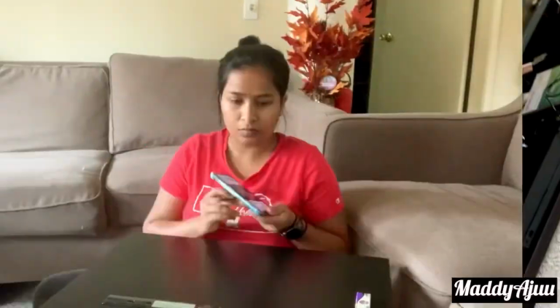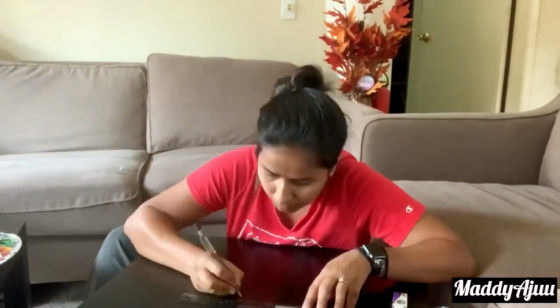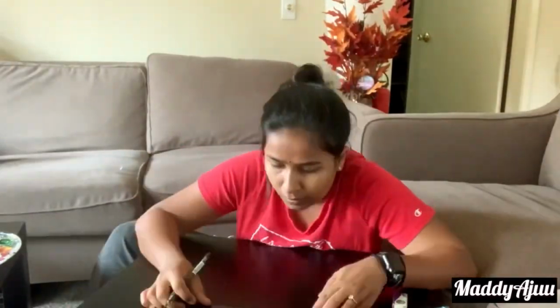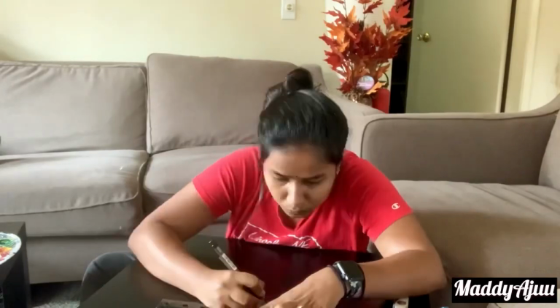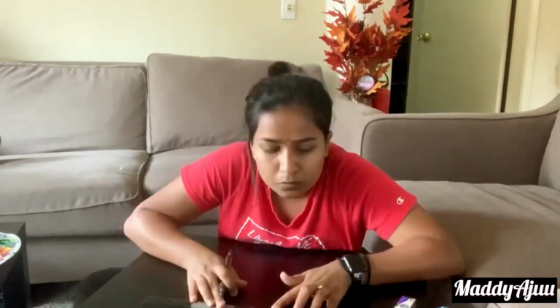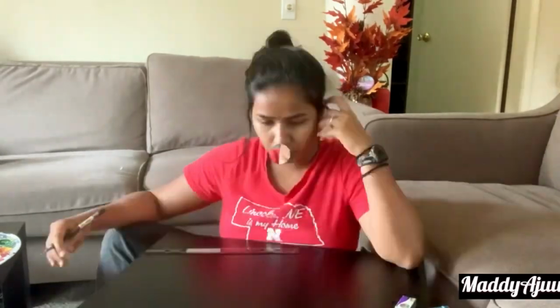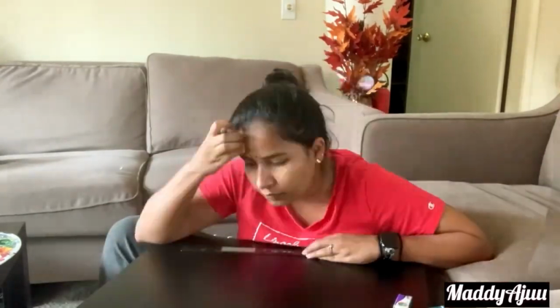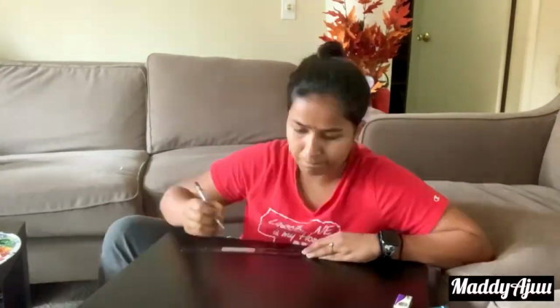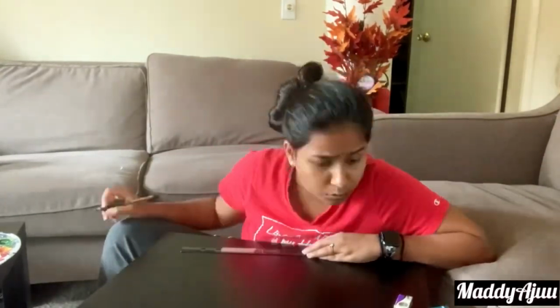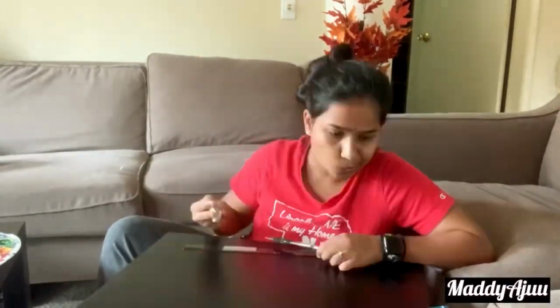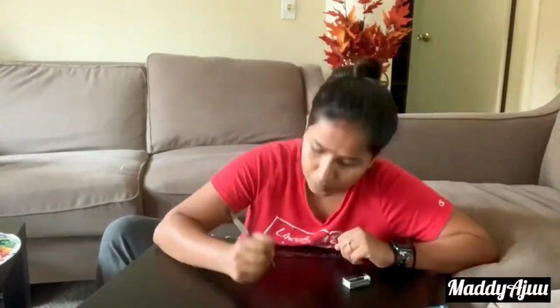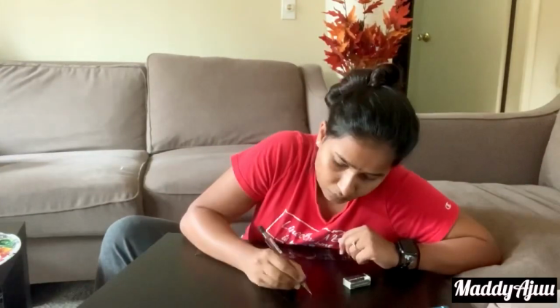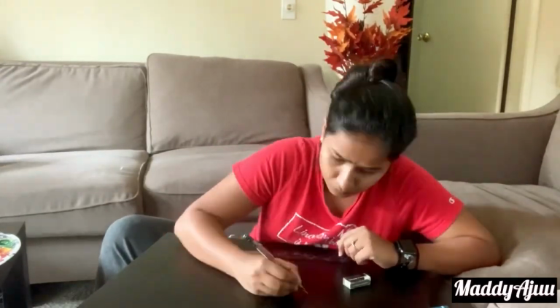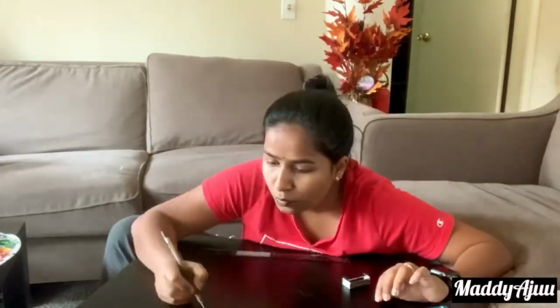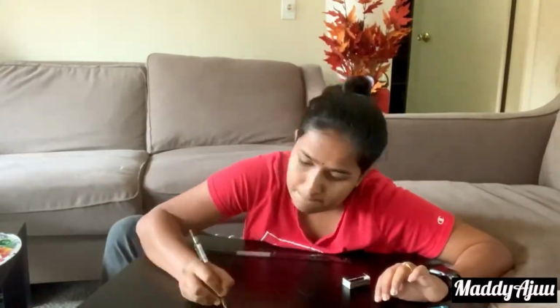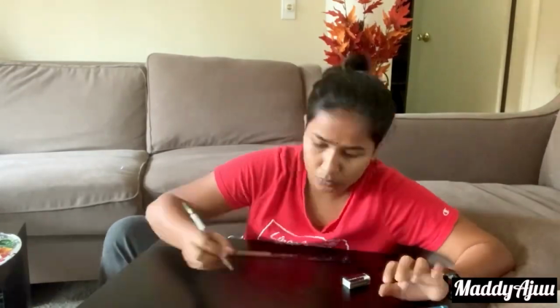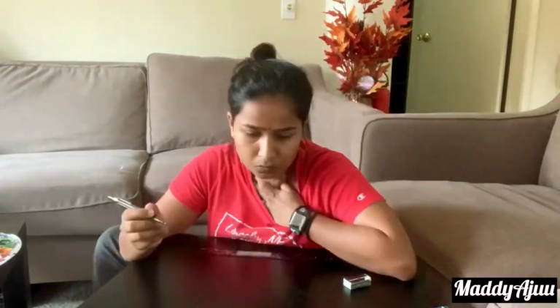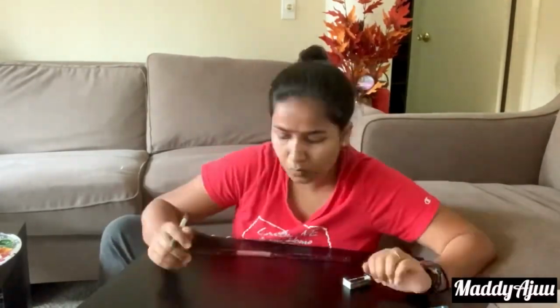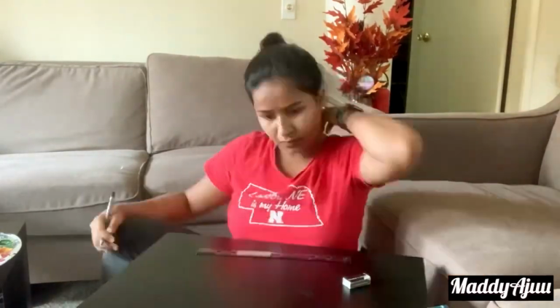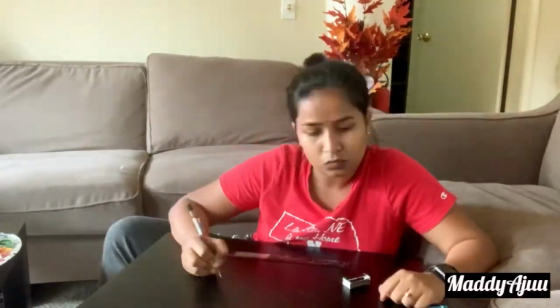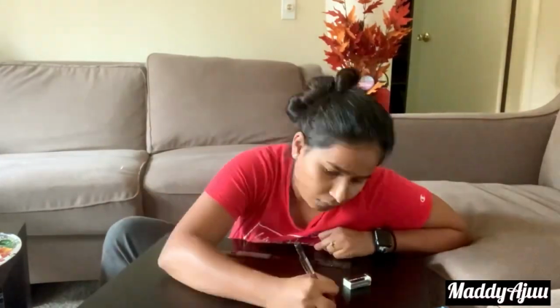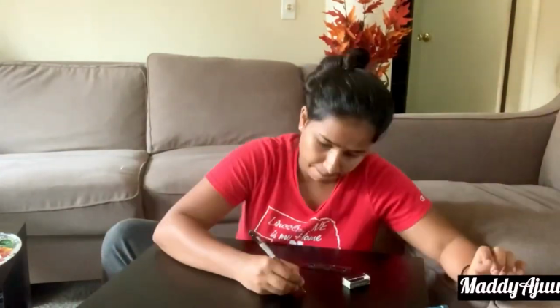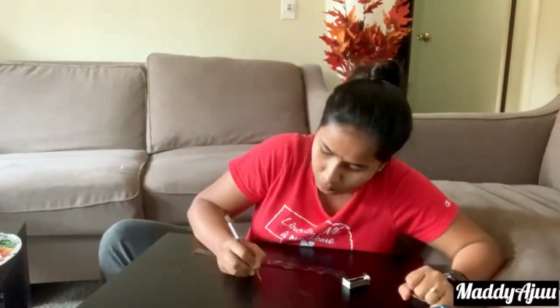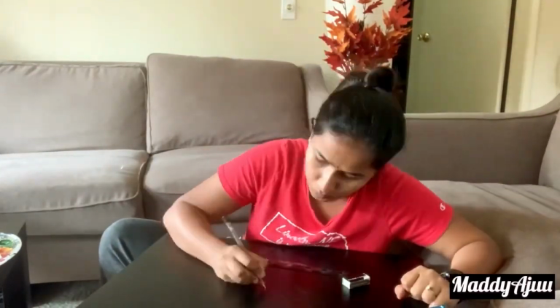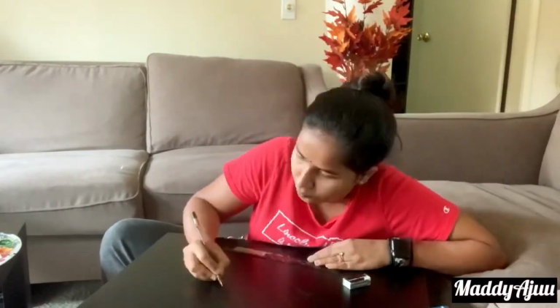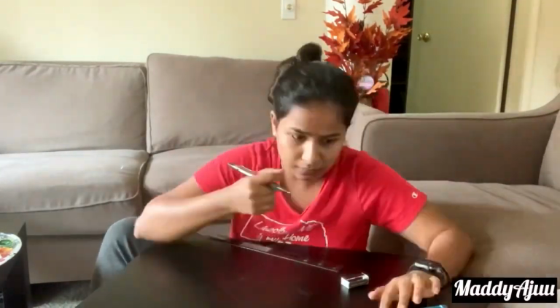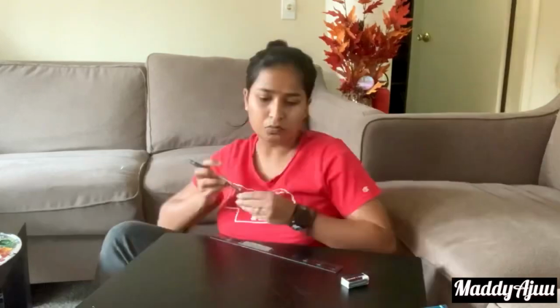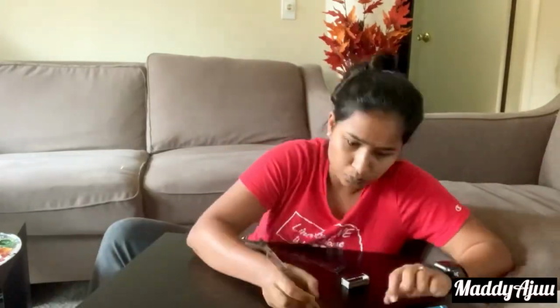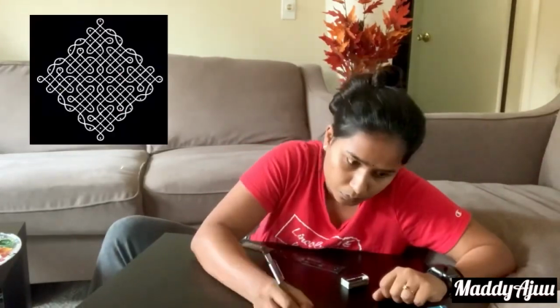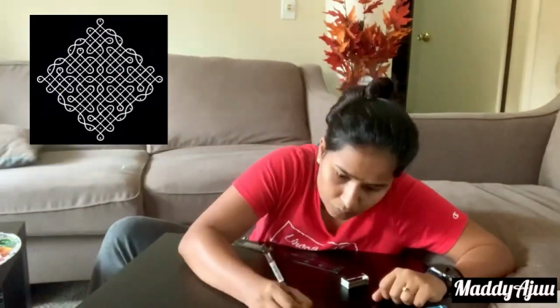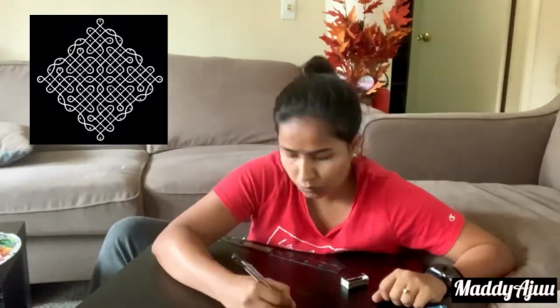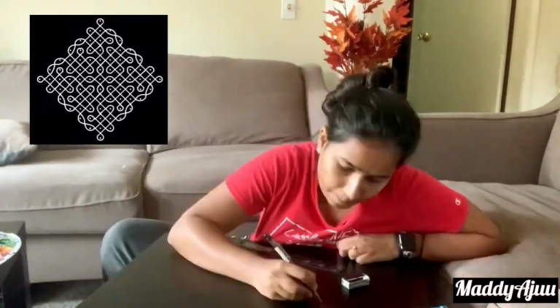Hello all, welcome to my channel Madi Aju and I am Madri. Today I am going to make a column design in my small table. I am going to make a small table design and practice in the US.